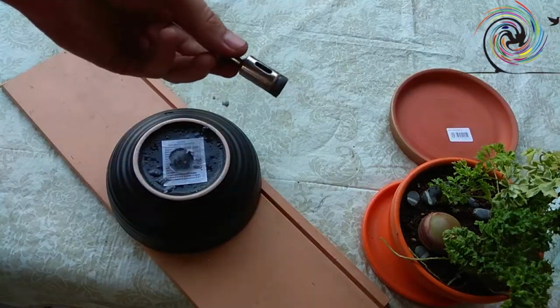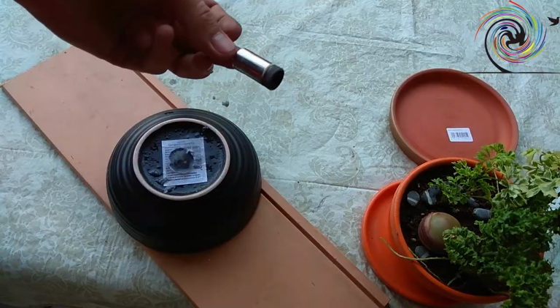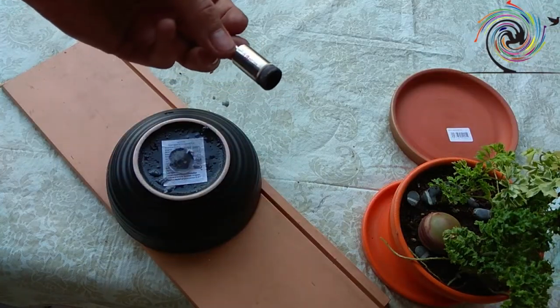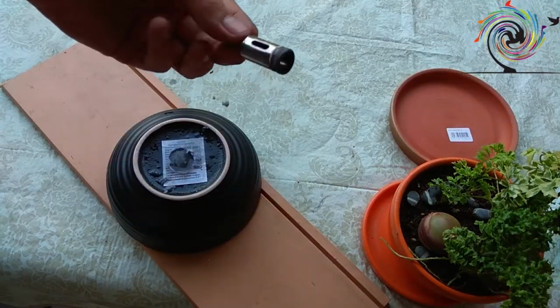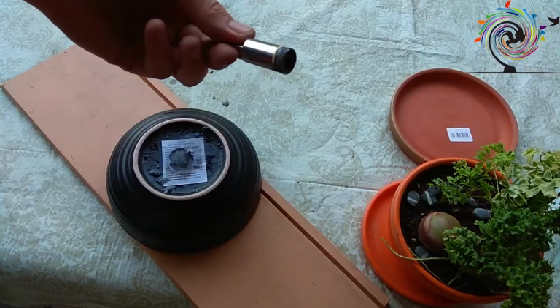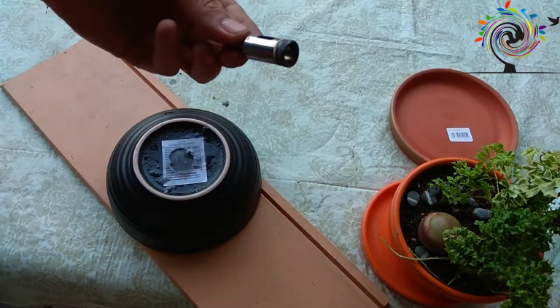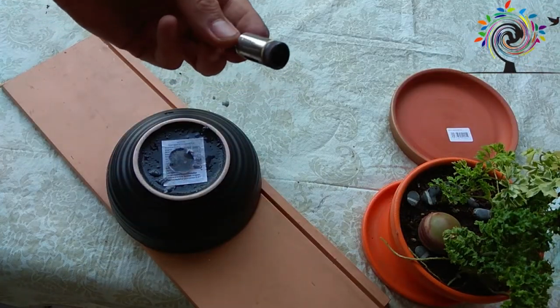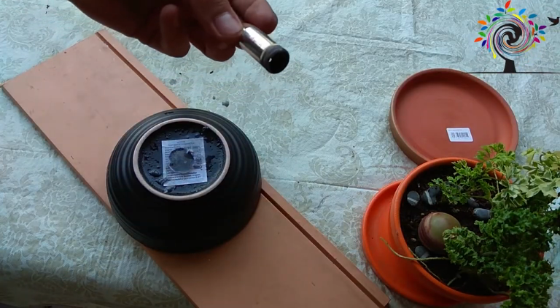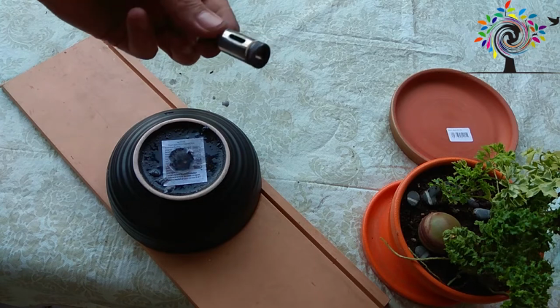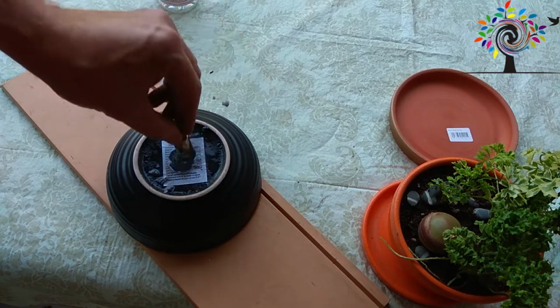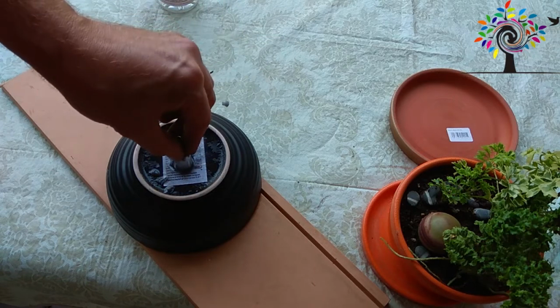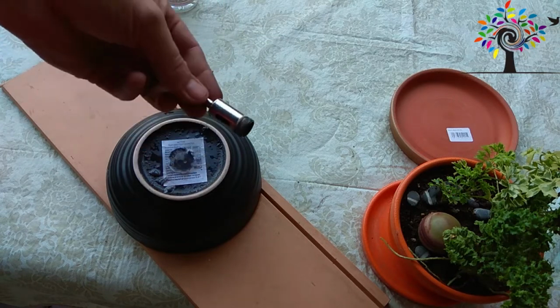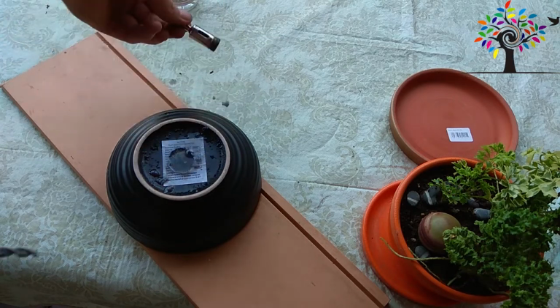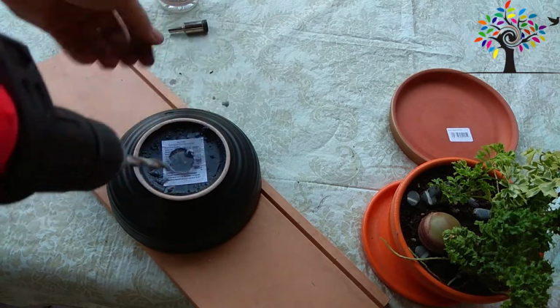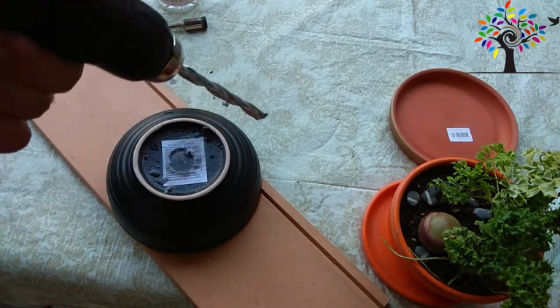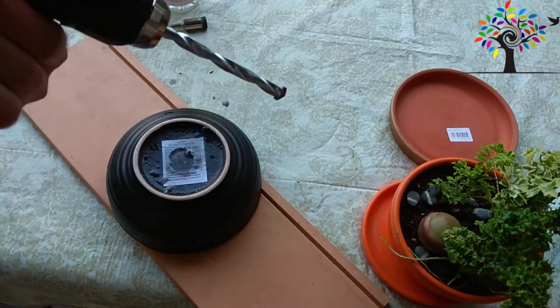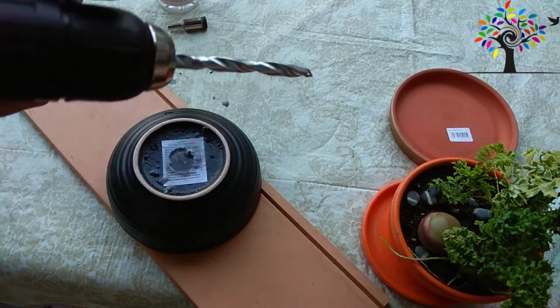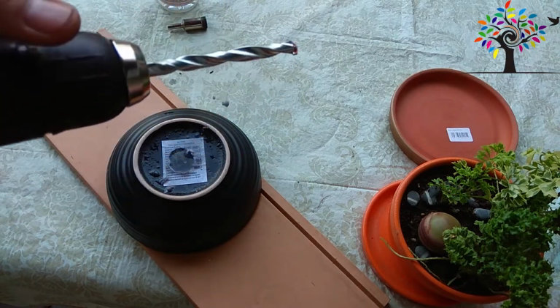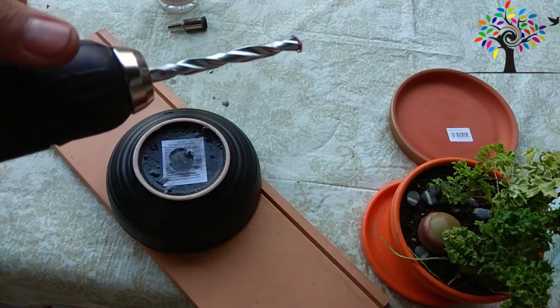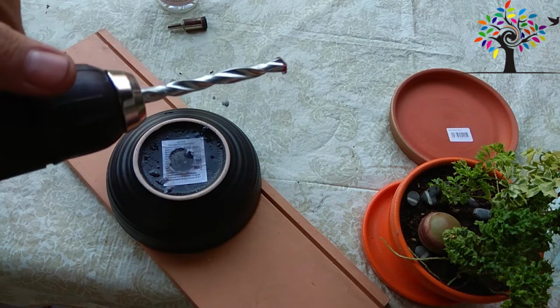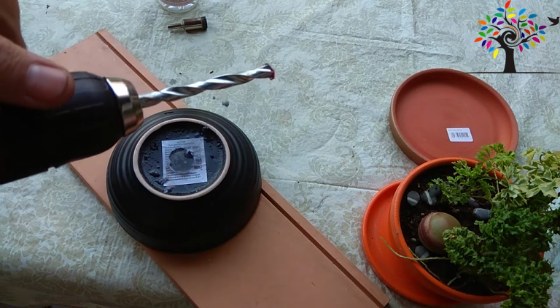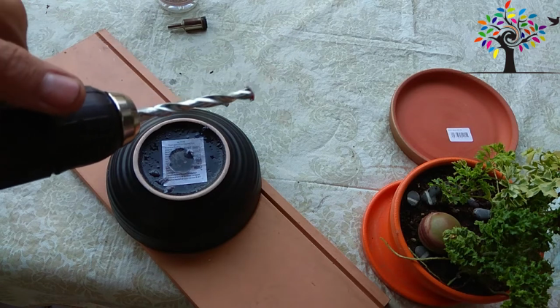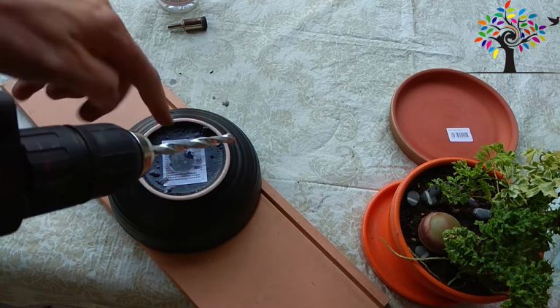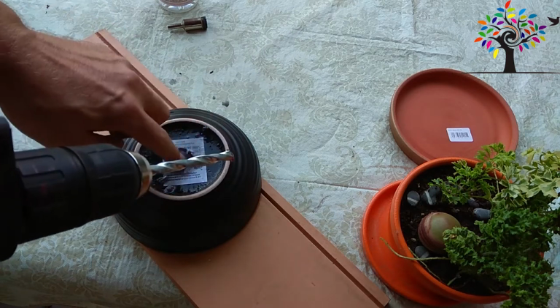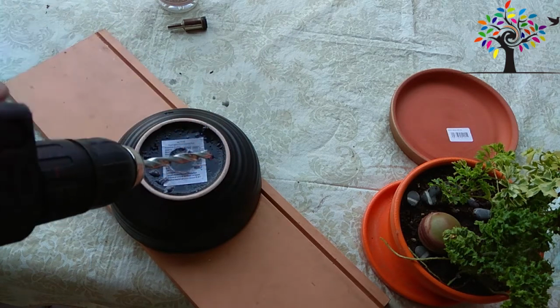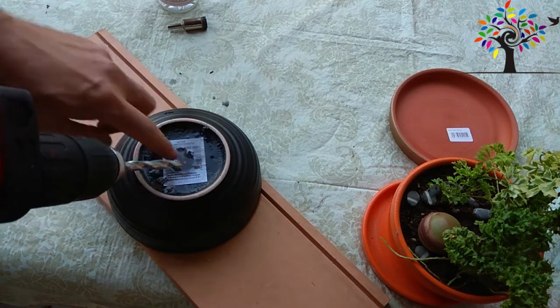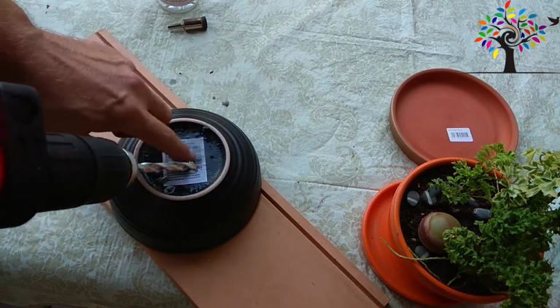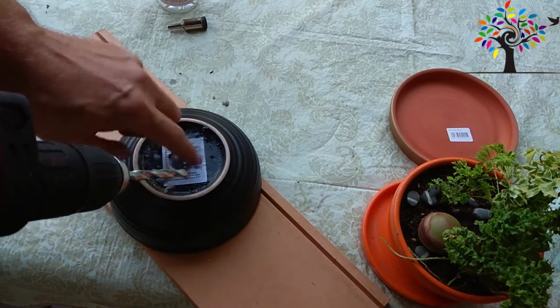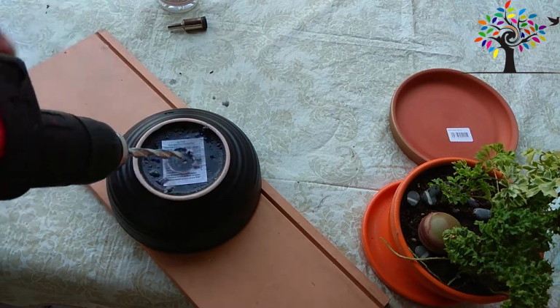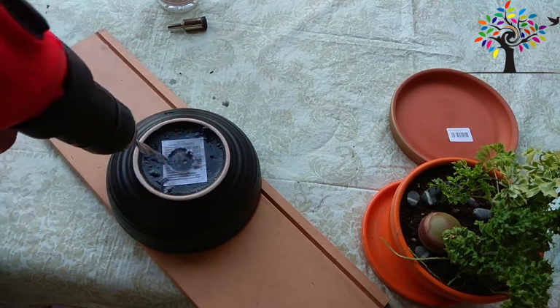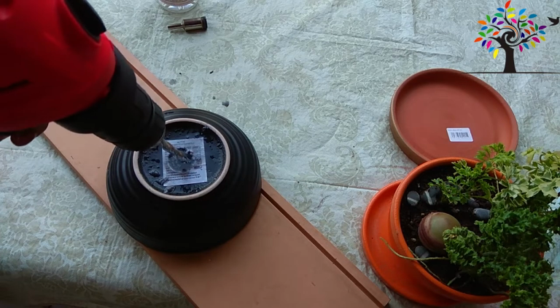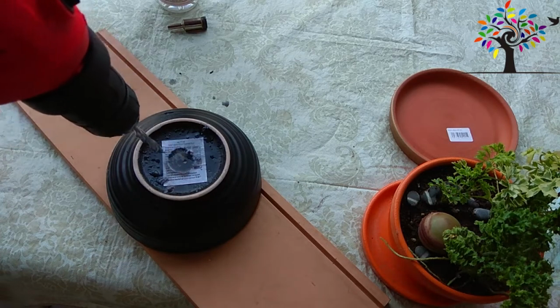Этот наконечник, видимо, уже давно вышел из строя — он вообще на месте стоит, ничего не делает. Я решил взять другое сверло. Надеюсь, что оно подойдет для сверления этой поверхности. Я сделал уже небольшую насечку и продолжаю.